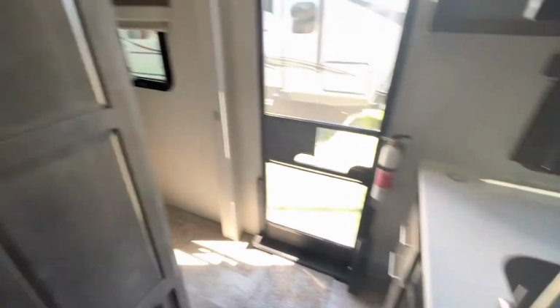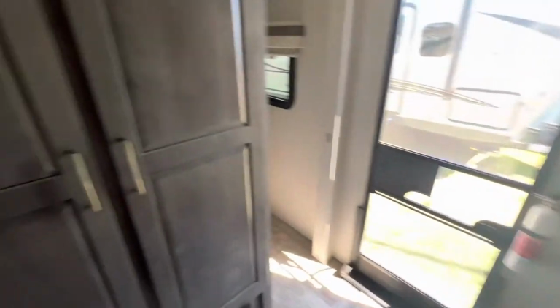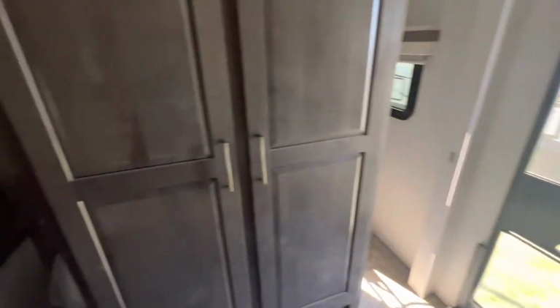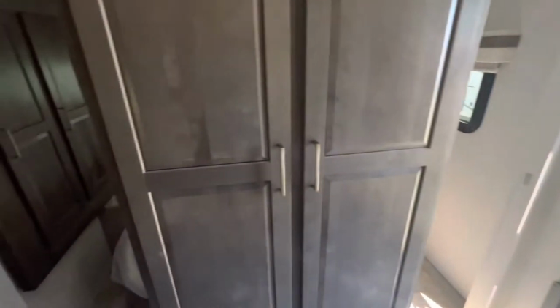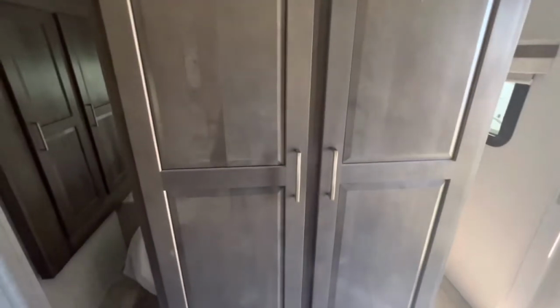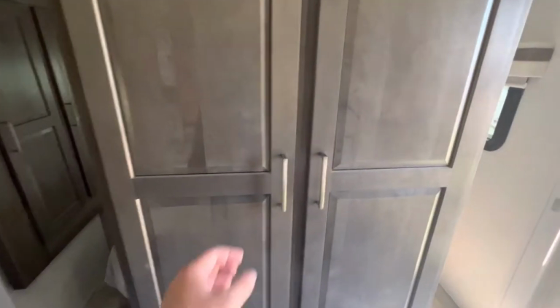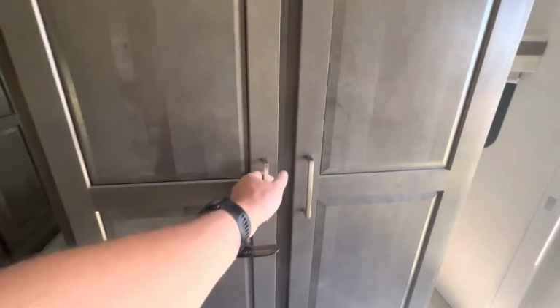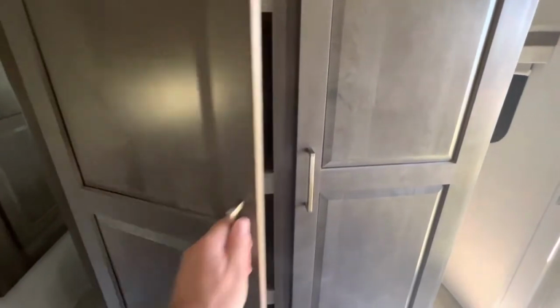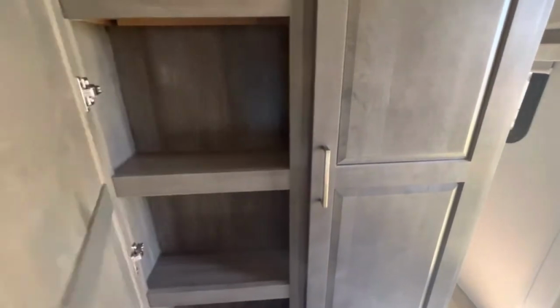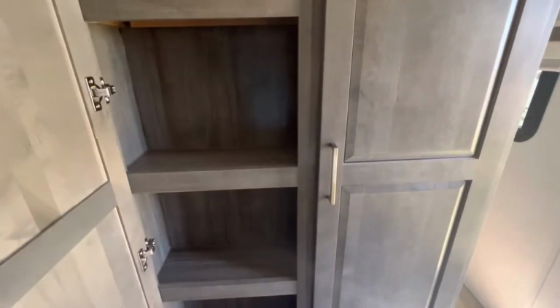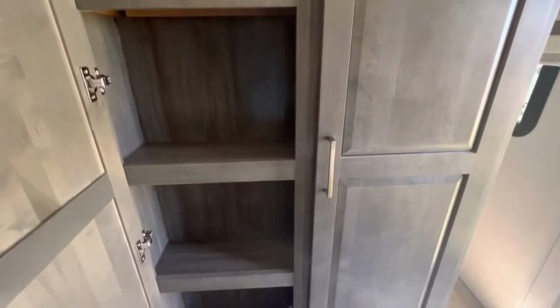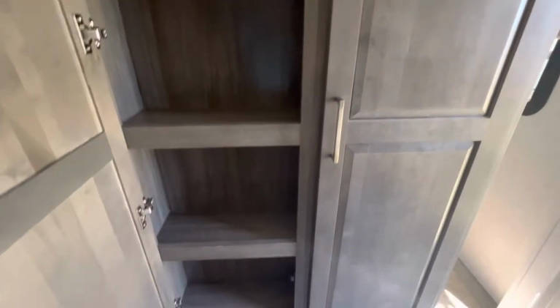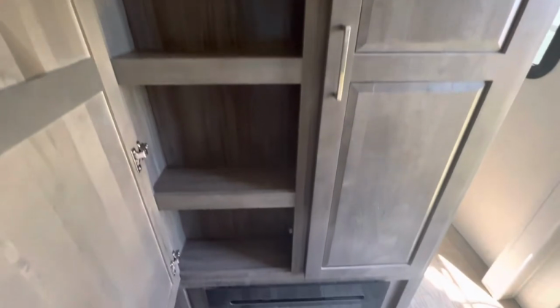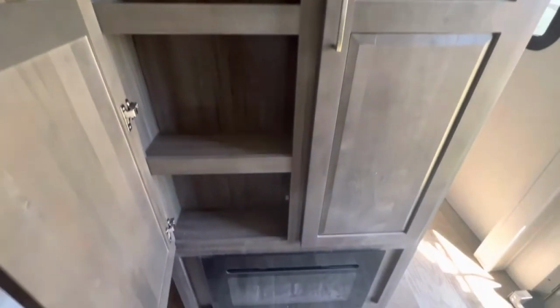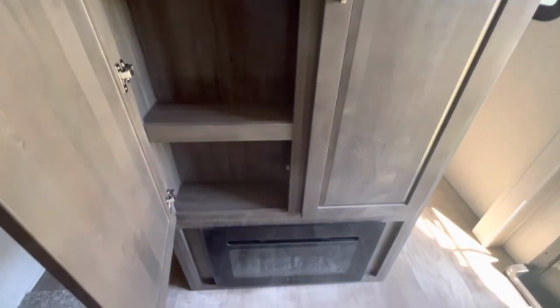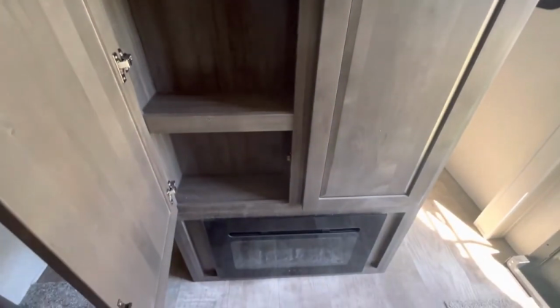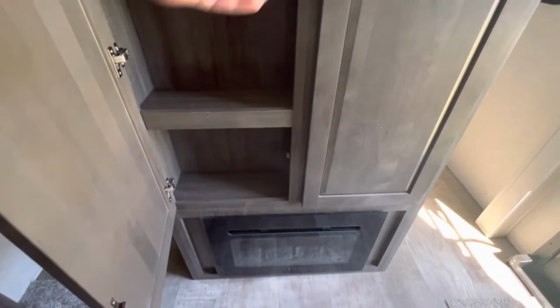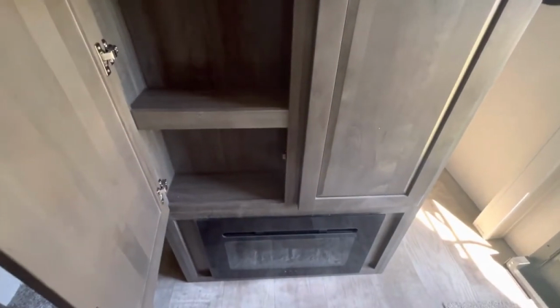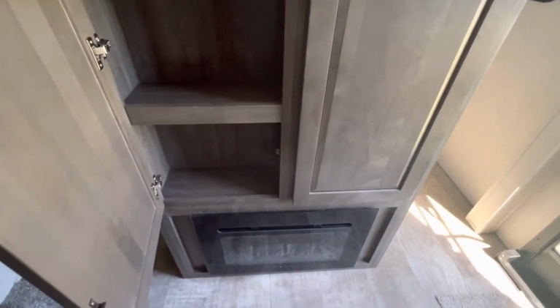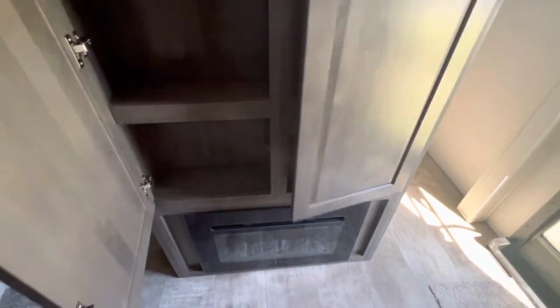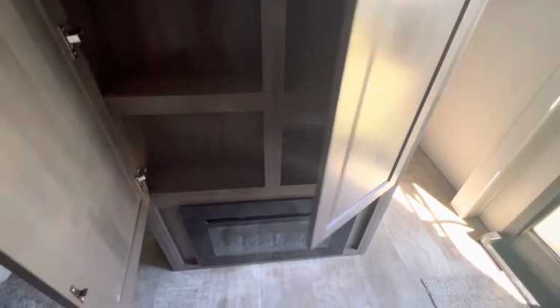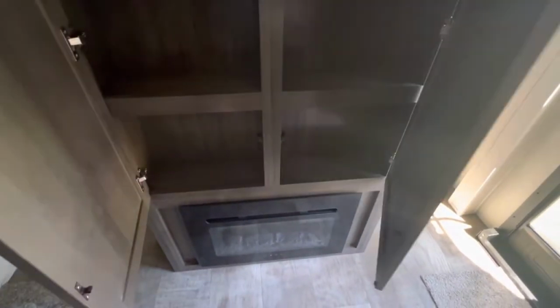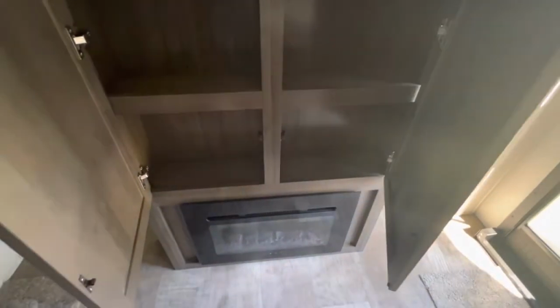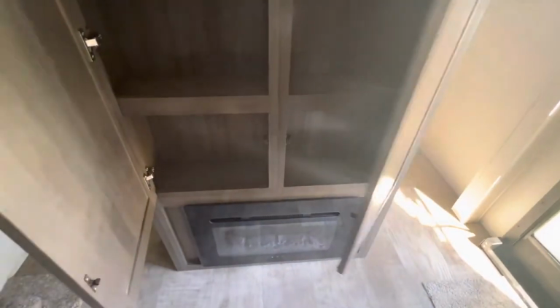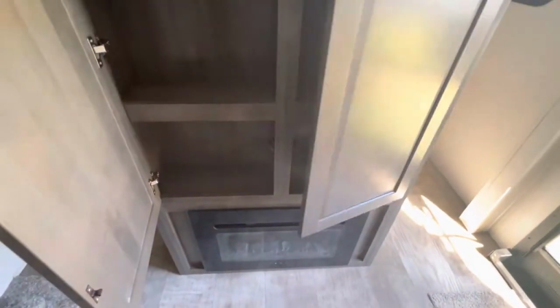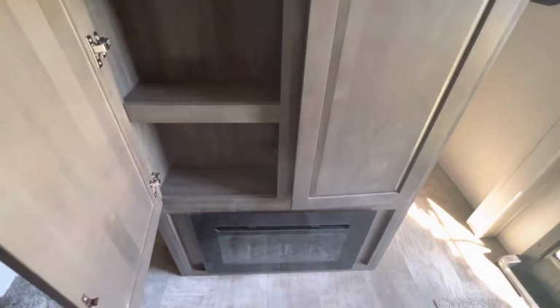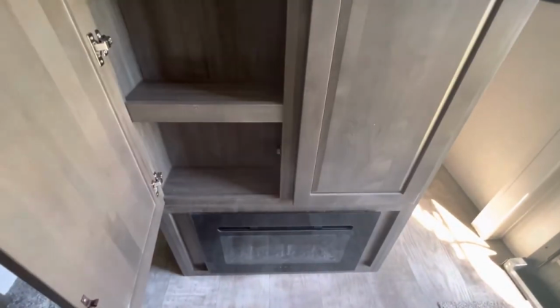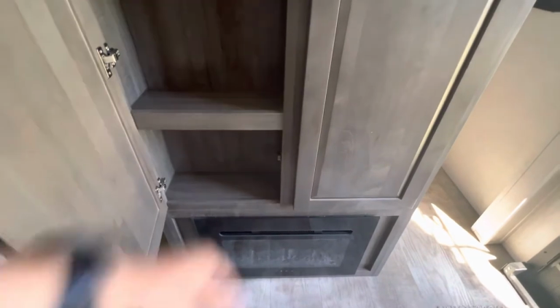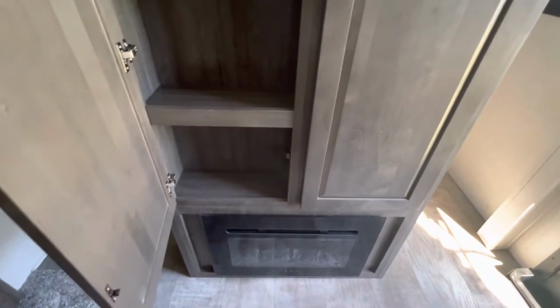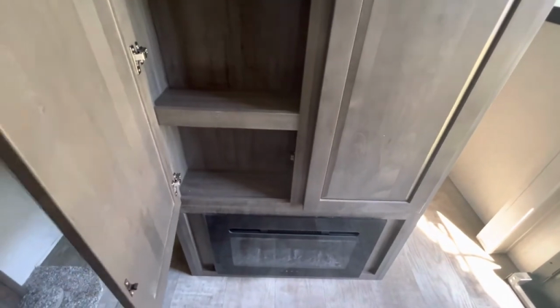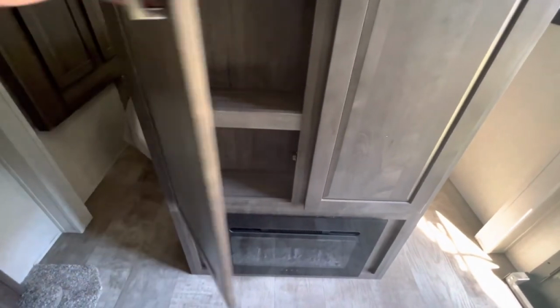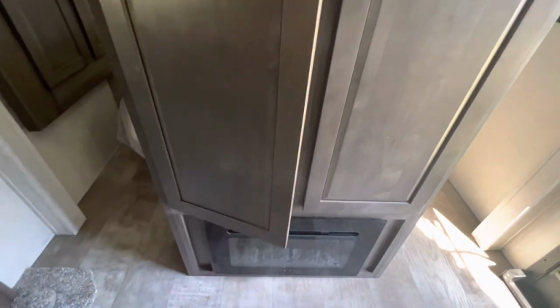Behind me here is a nice pantry, and then below that is going to be a fireplace — nice as a secondary form of heat as well.